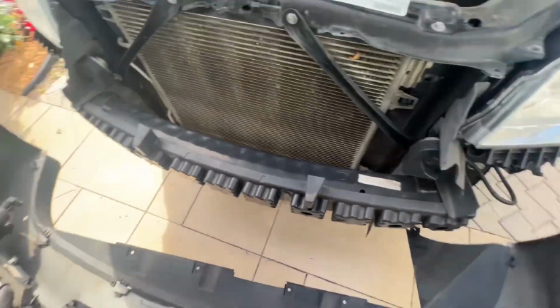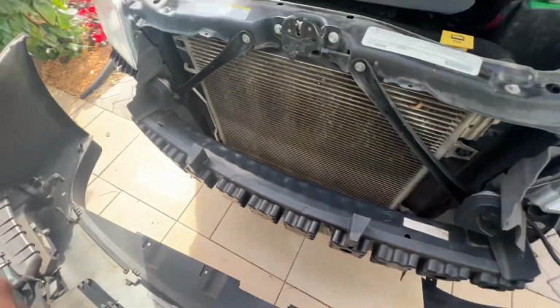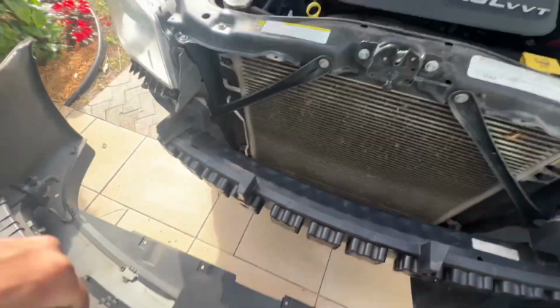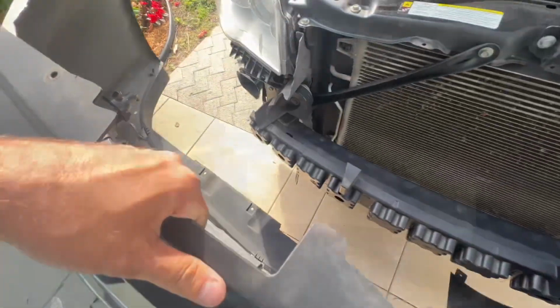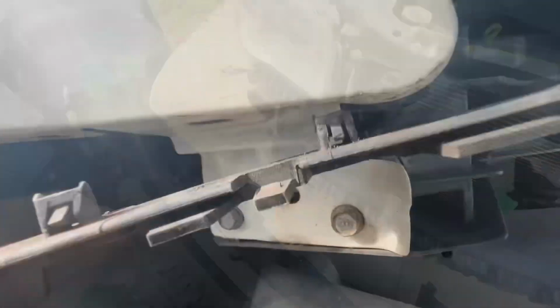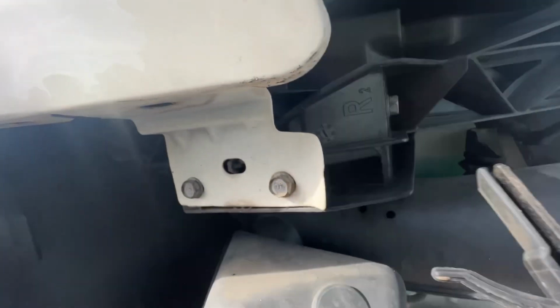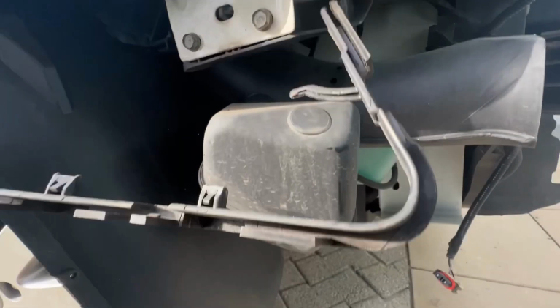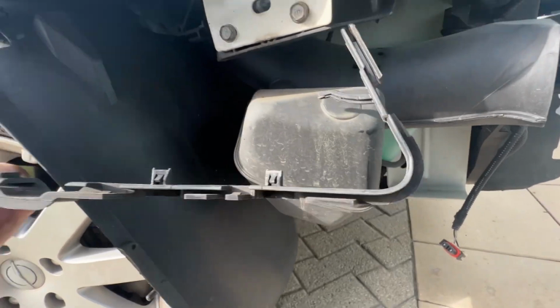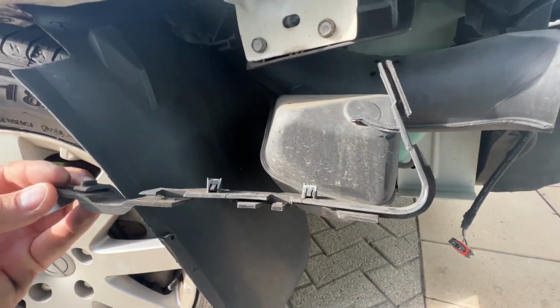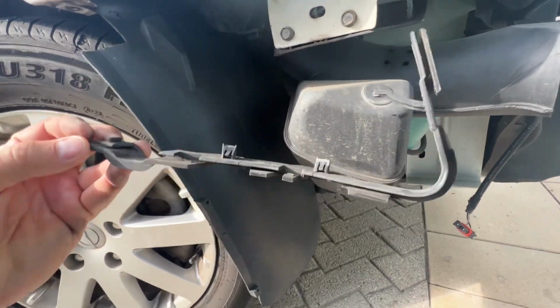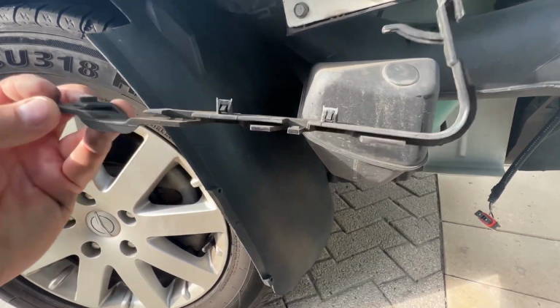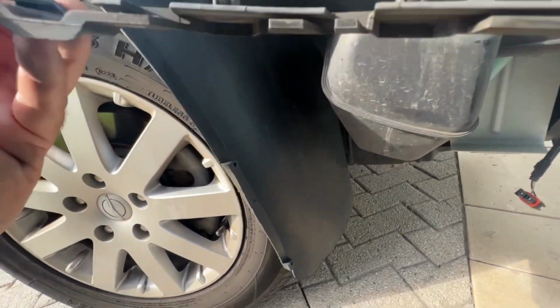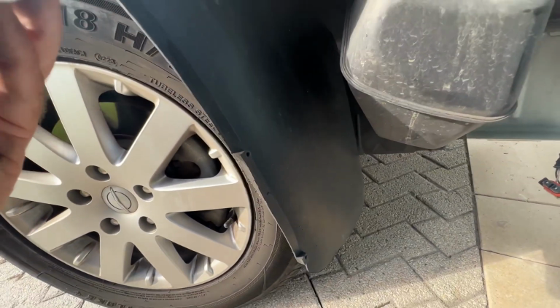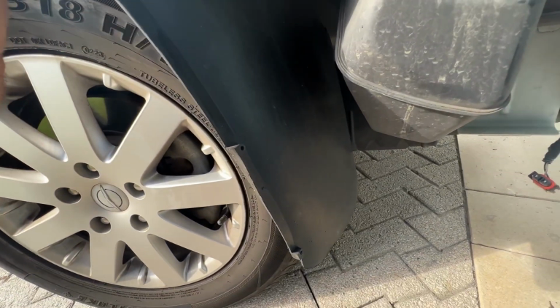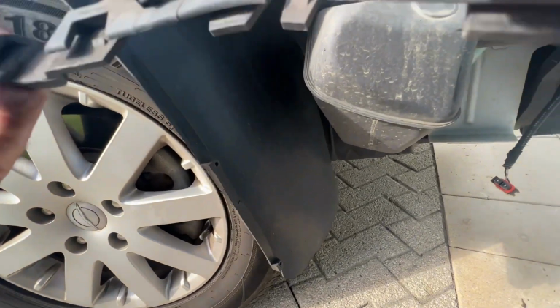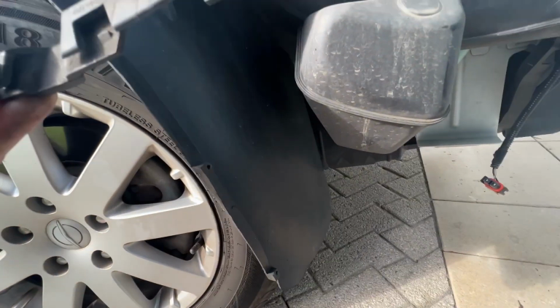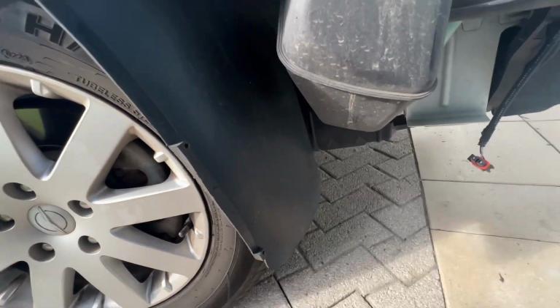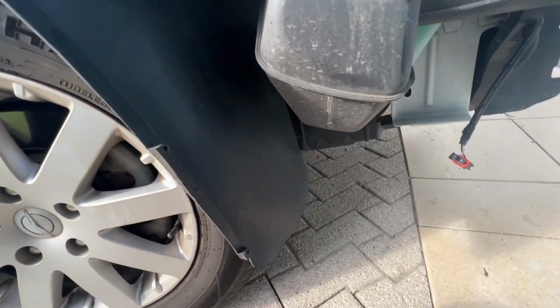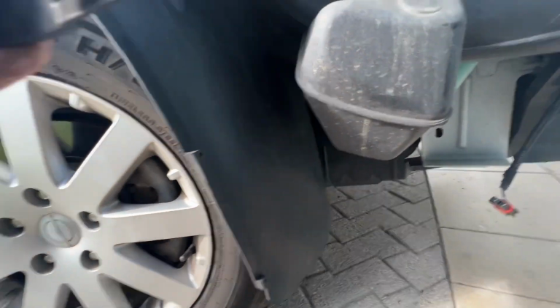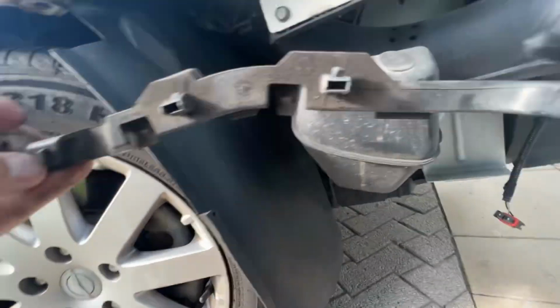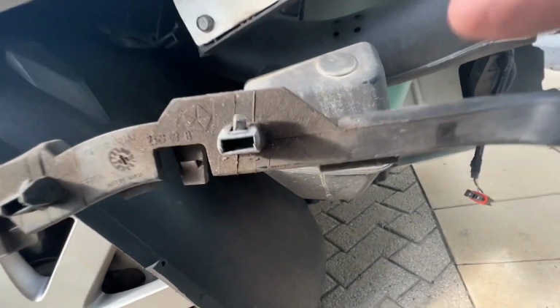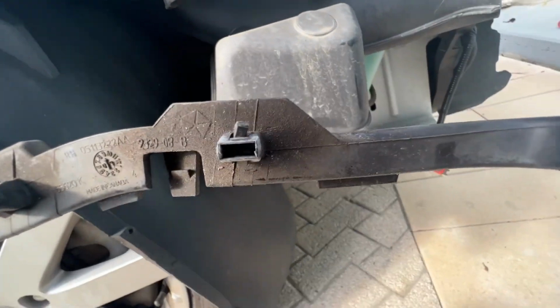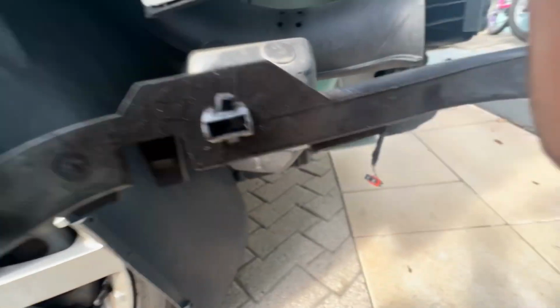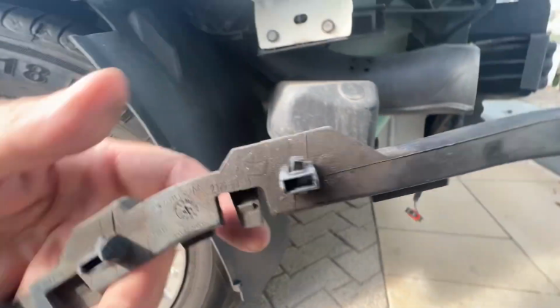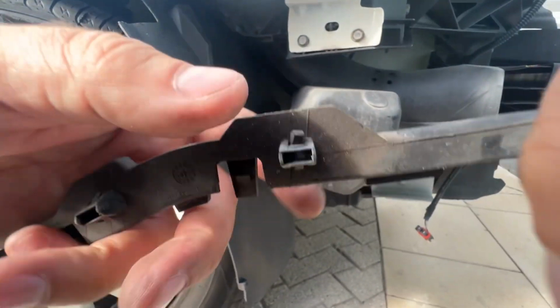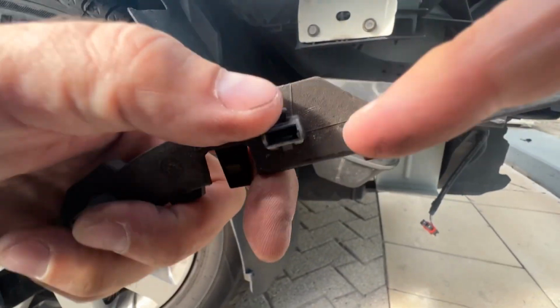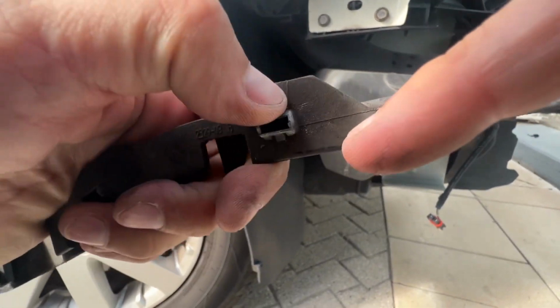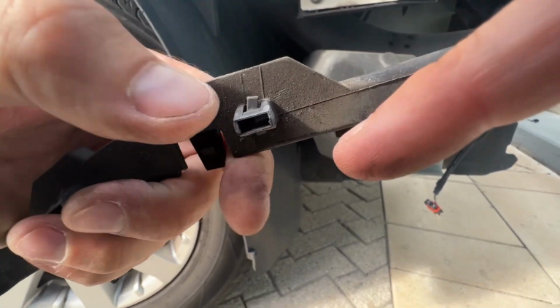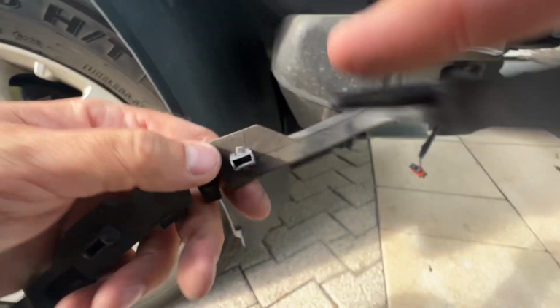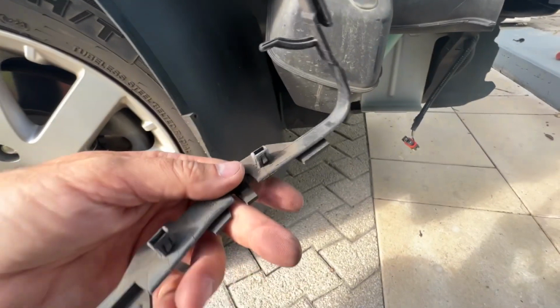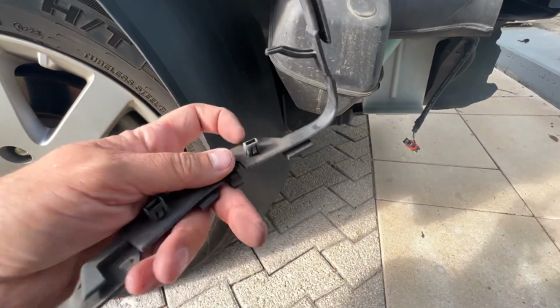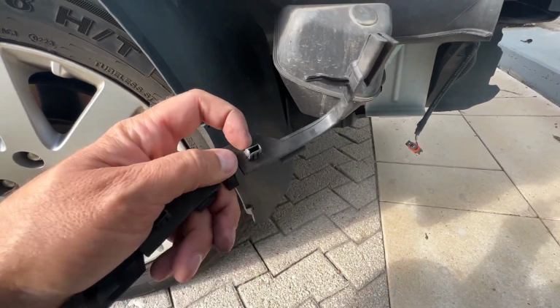We can move it out of the way. So this whole thing just pops right off. I used a little thing — it's got some tabs. Oh look, I broke it. So you're going to want to push those tabs in, but I have a replacement so it's okay.